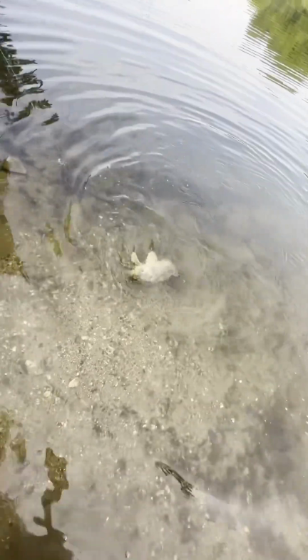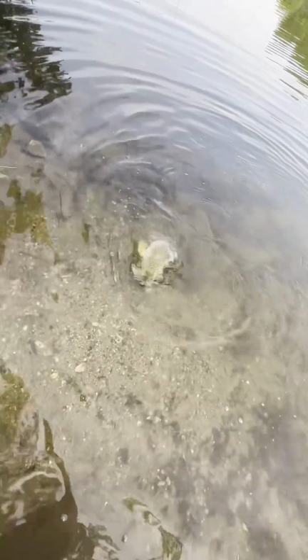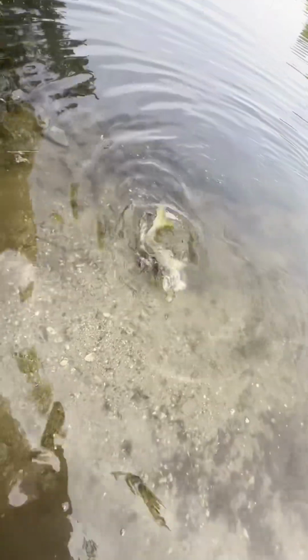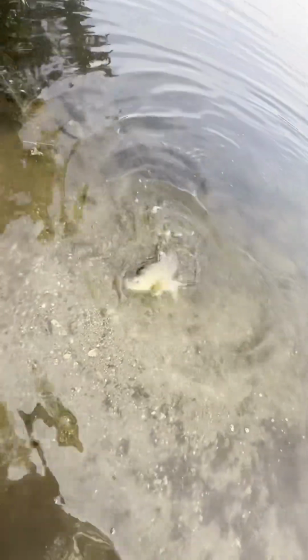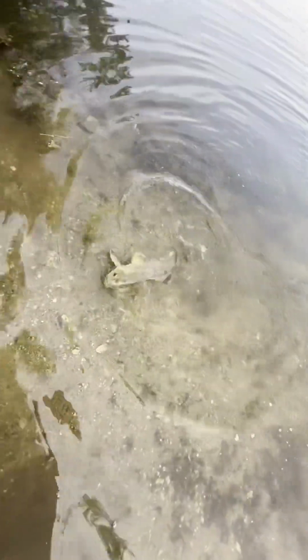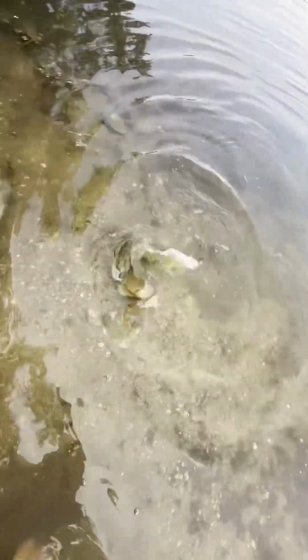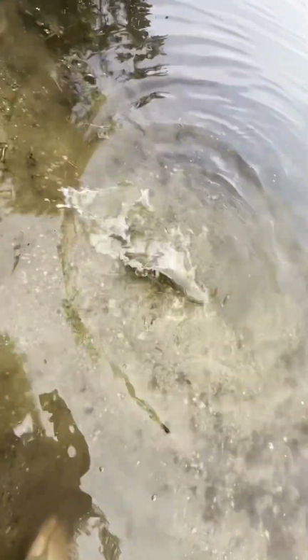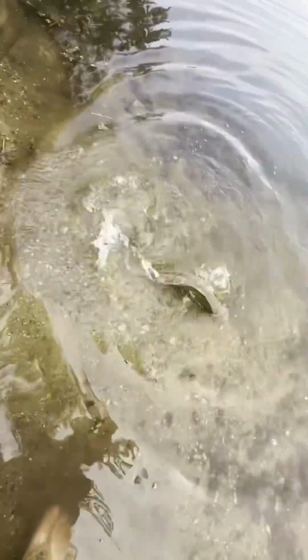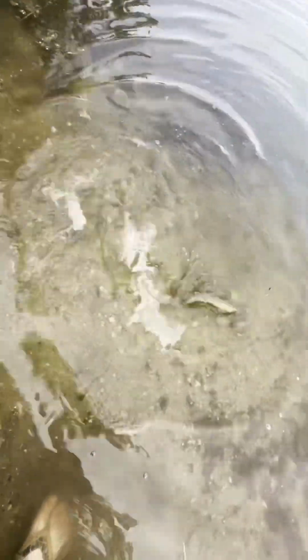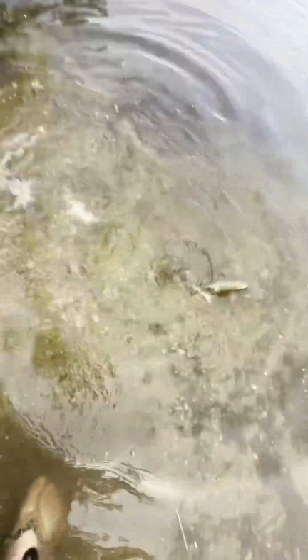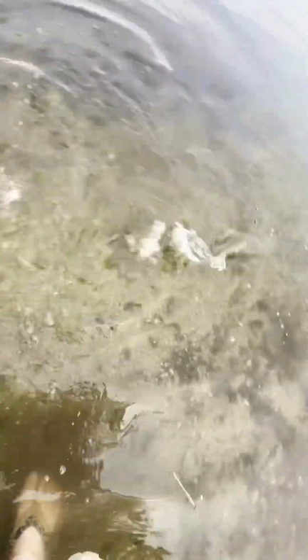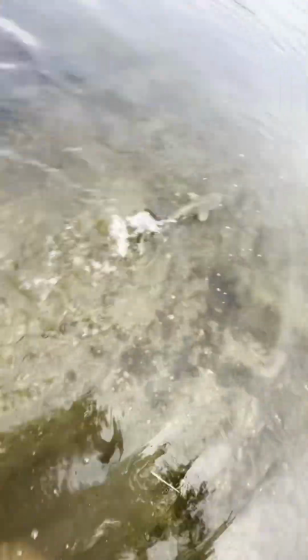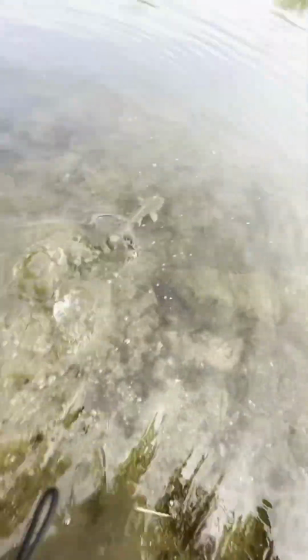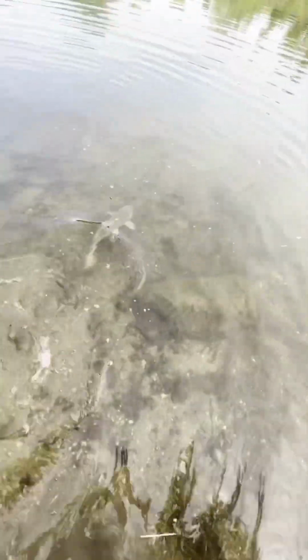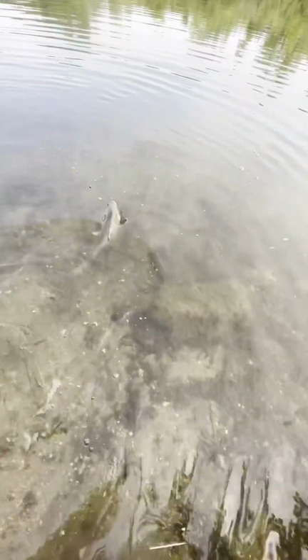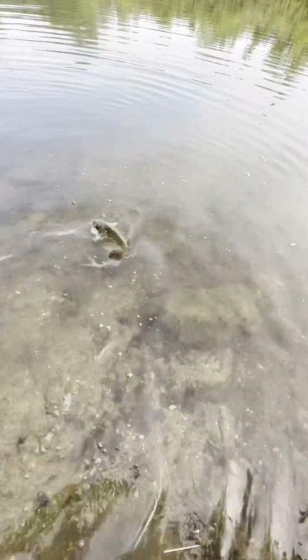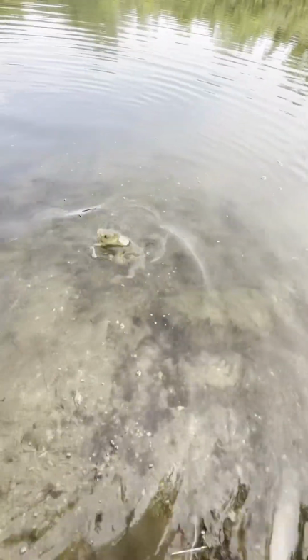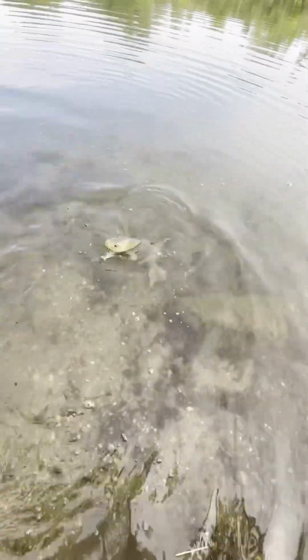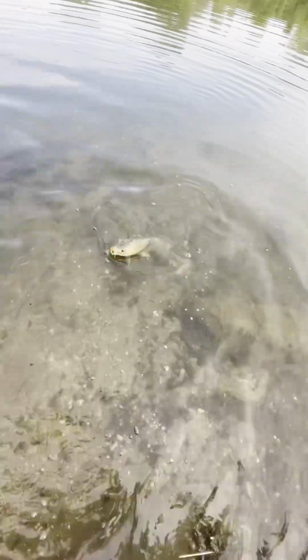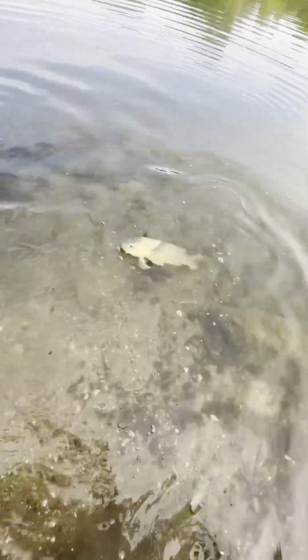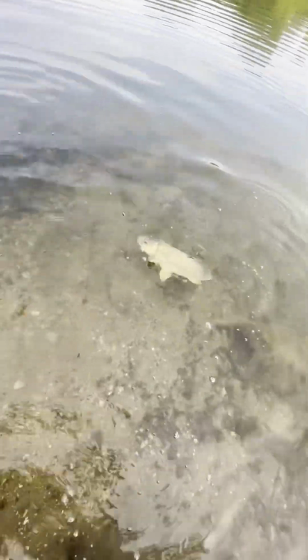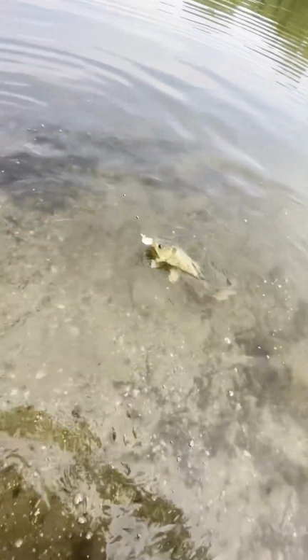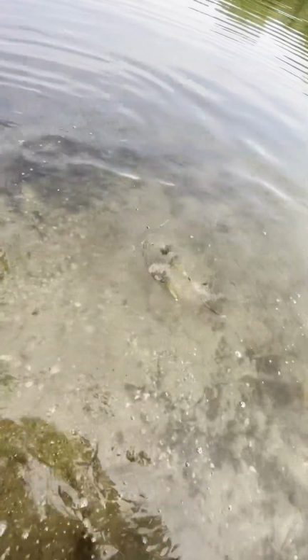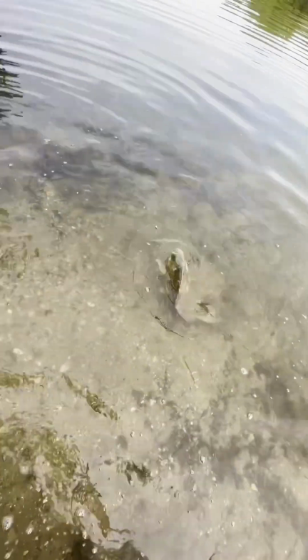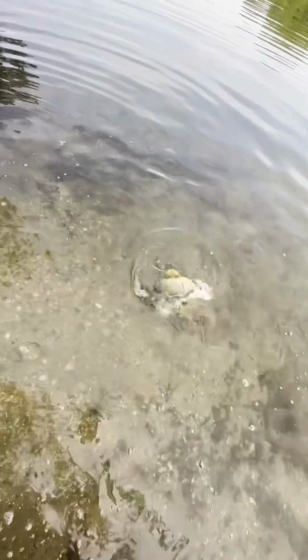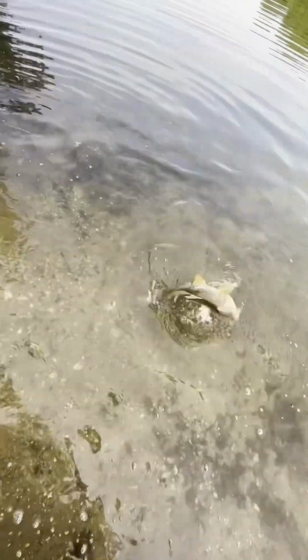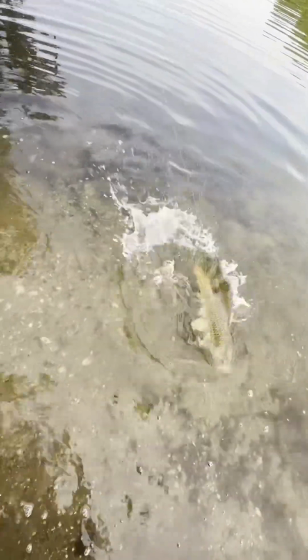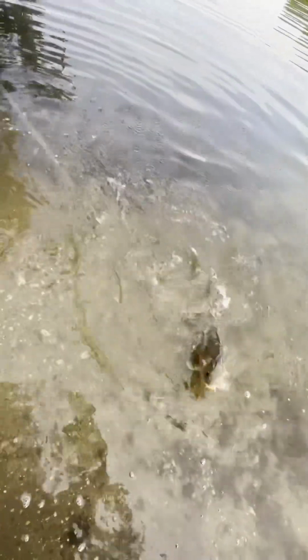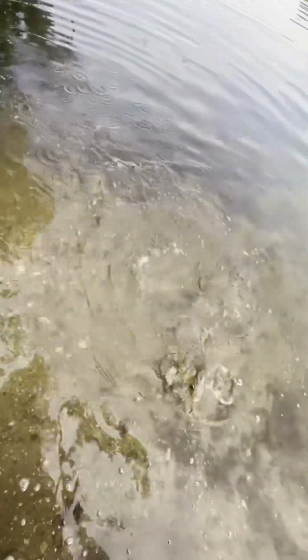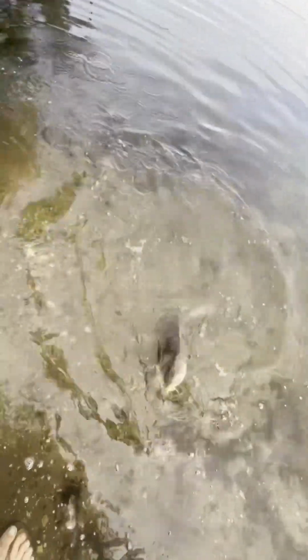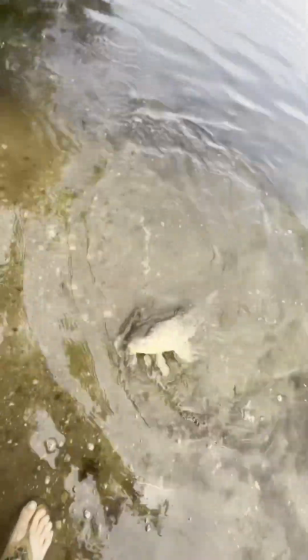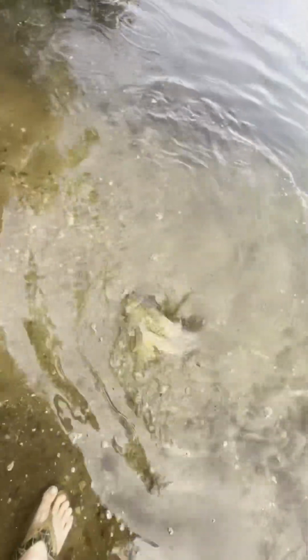Come on, come on in — let's get you unhooked and get you back out there, girl. Another beautiful carp — it's gonna be a beautiful day.